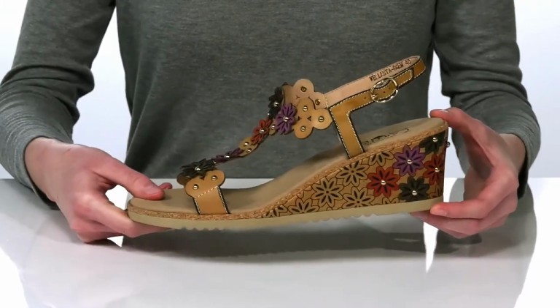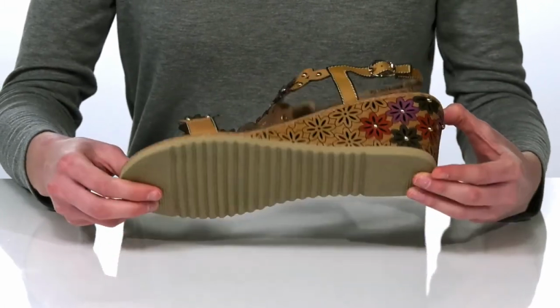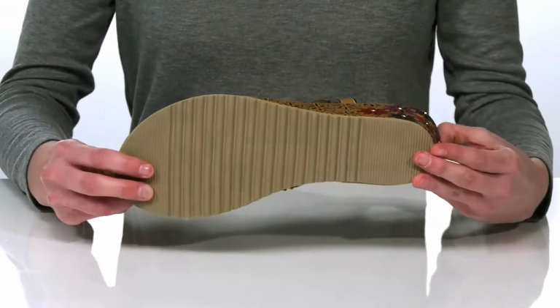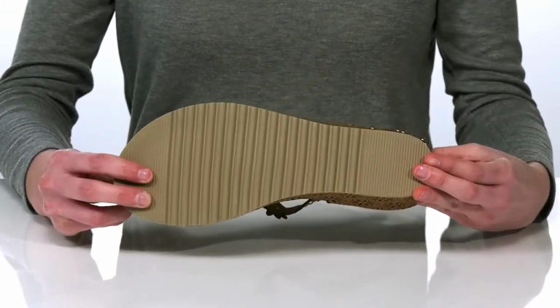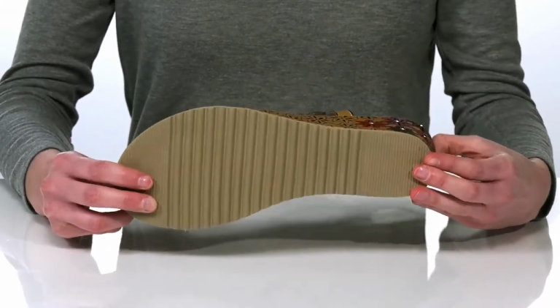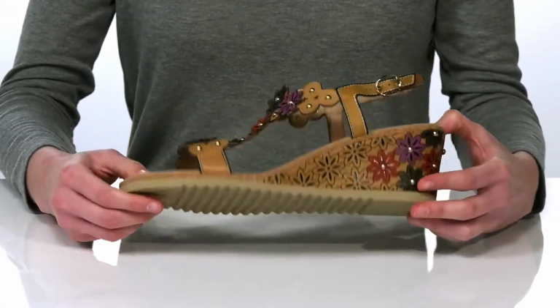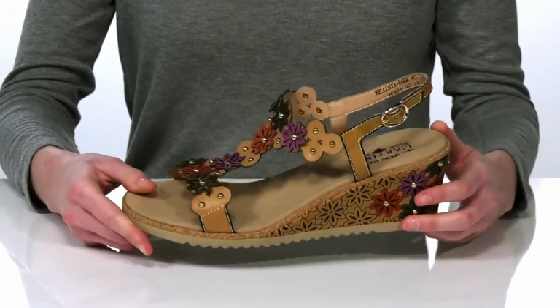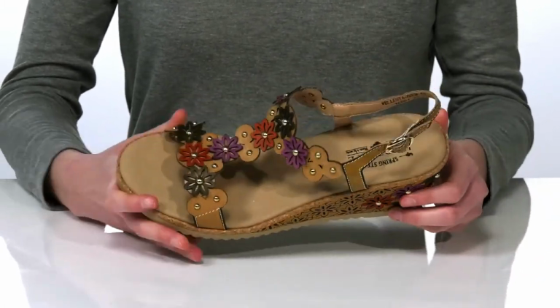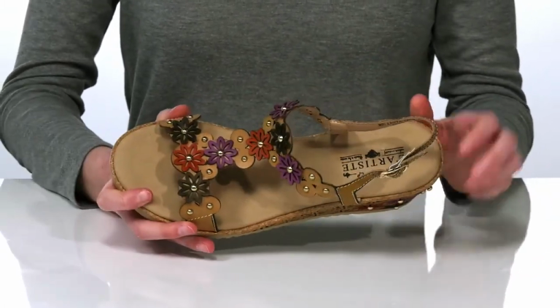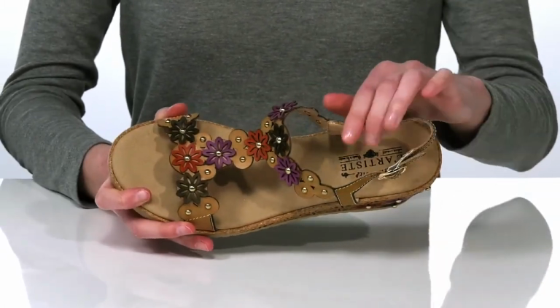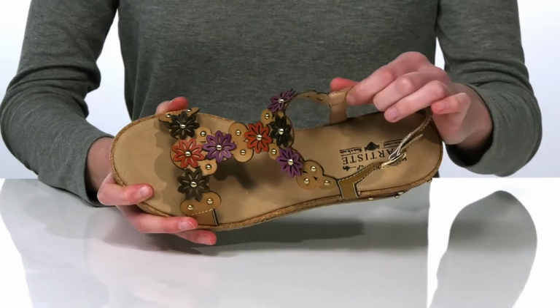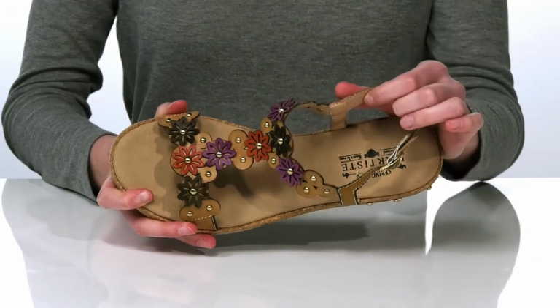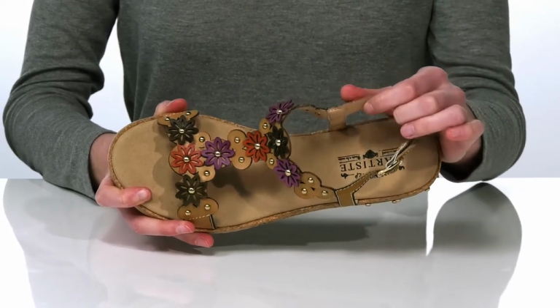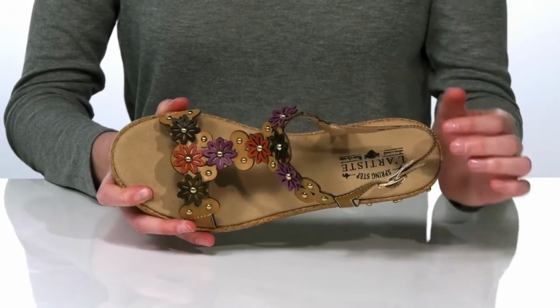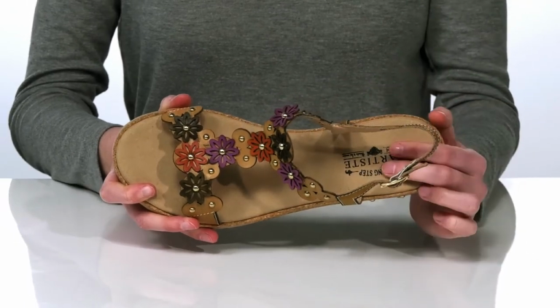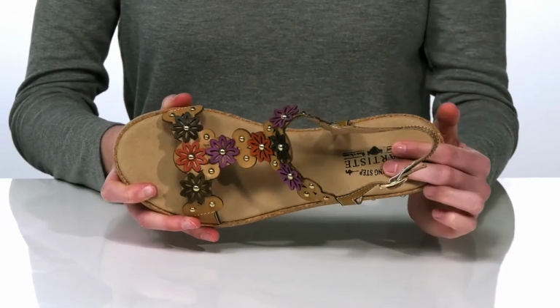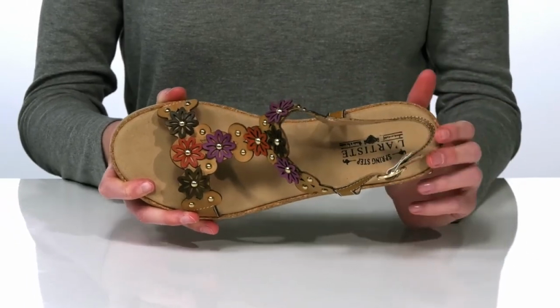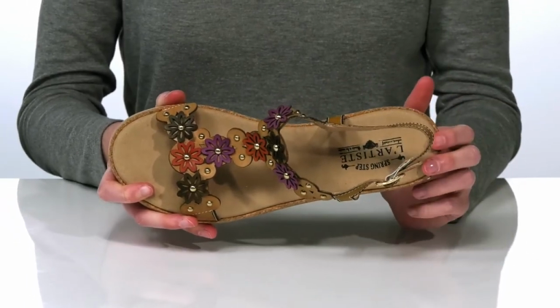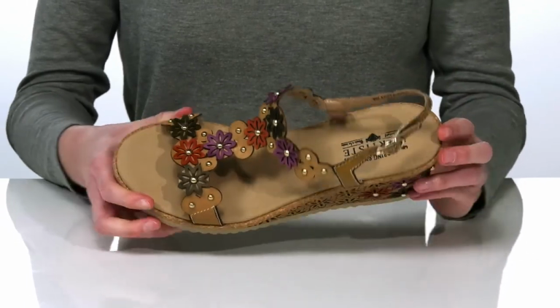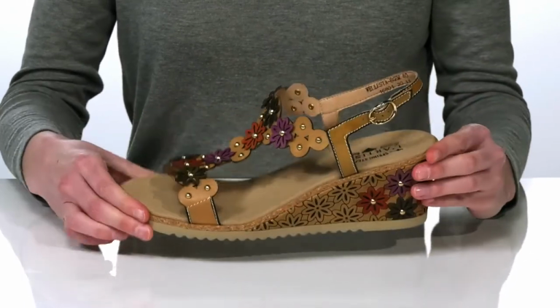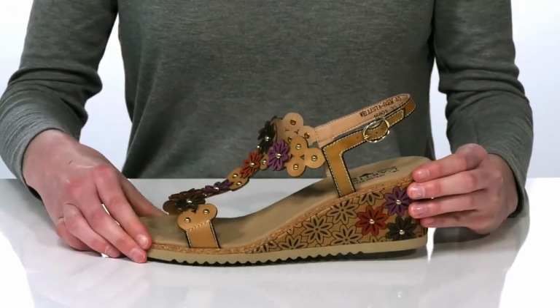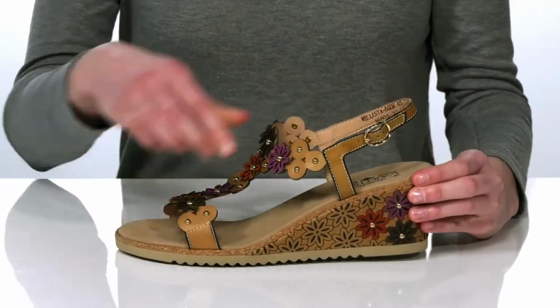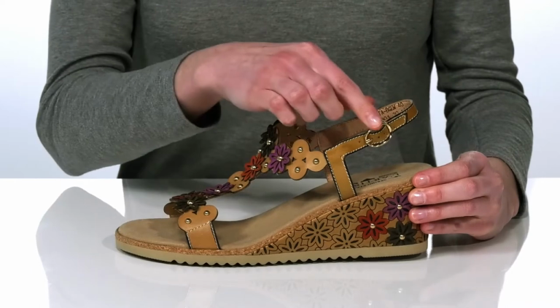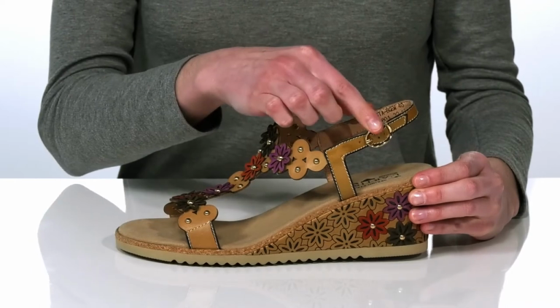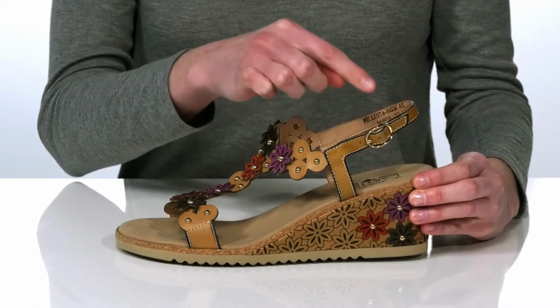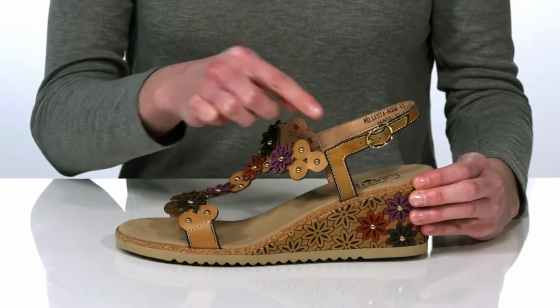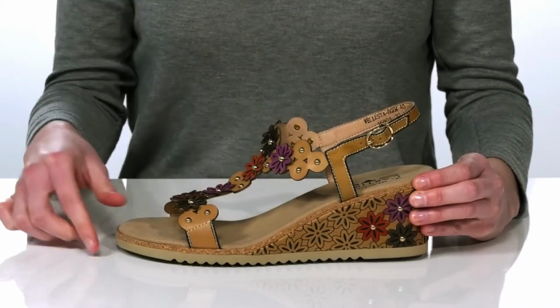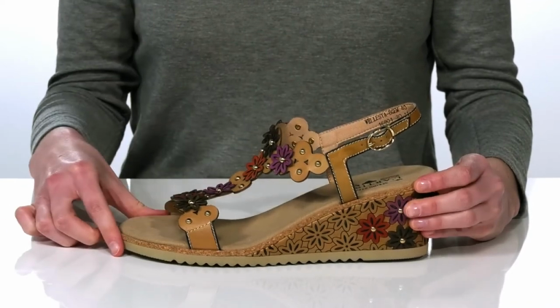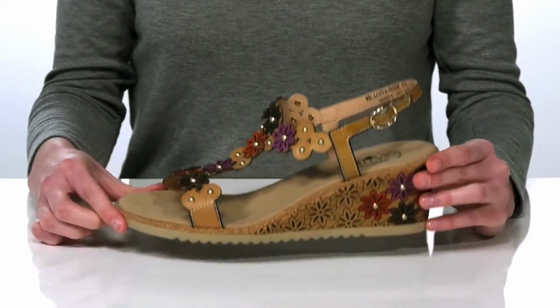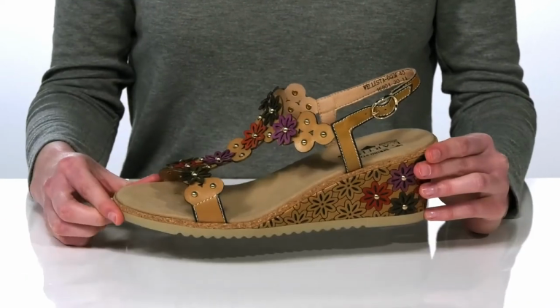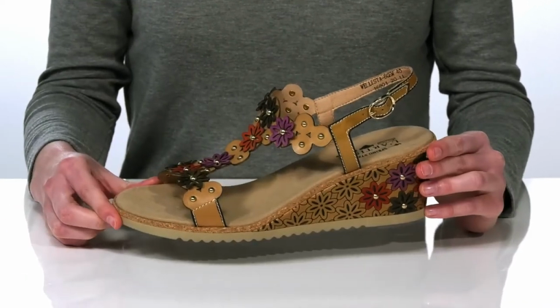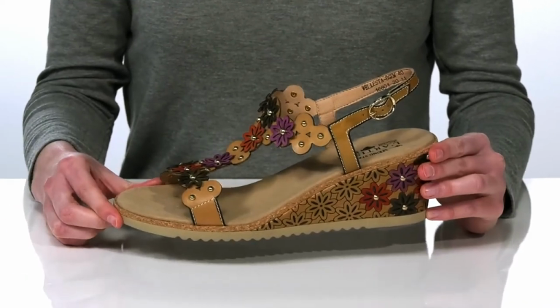The outsole is lightly textured for traction, and inside has a soft leather and textile lining with a padded footbed at the bottom. There is an adjustable buckle at the side, so you can customize these to your ideal fit.